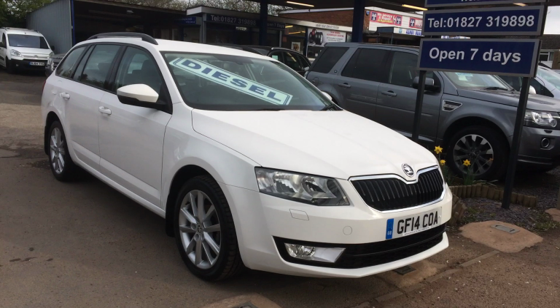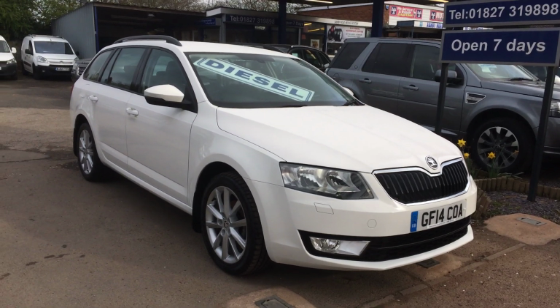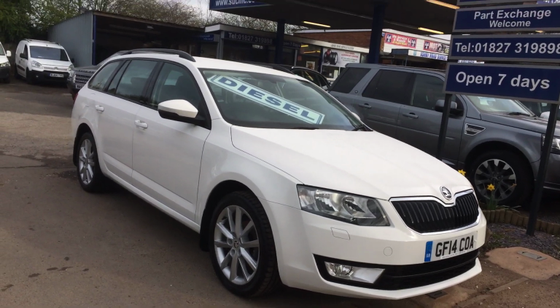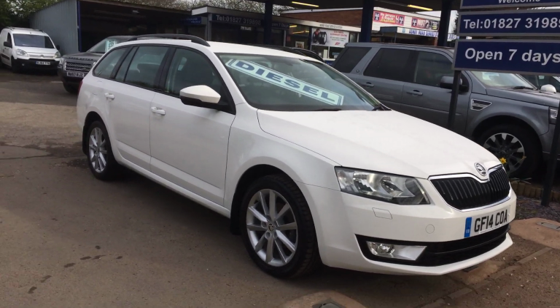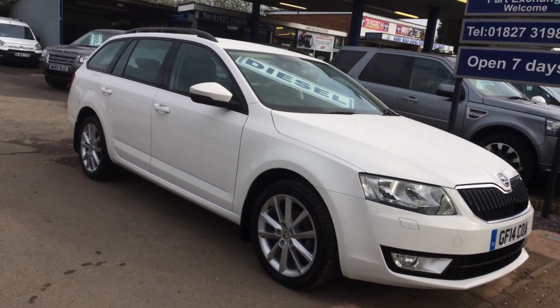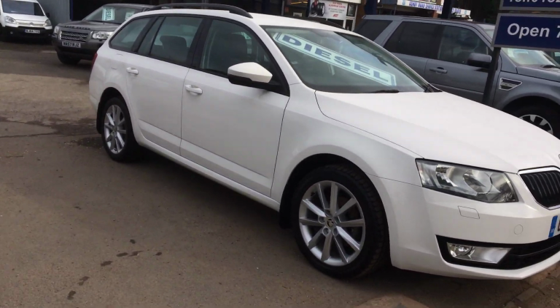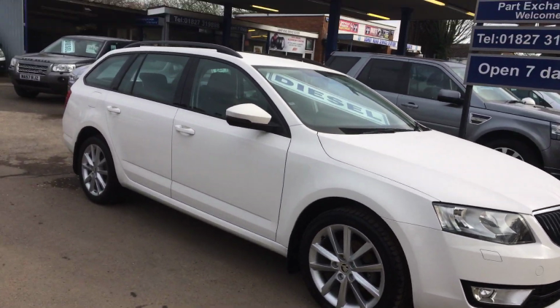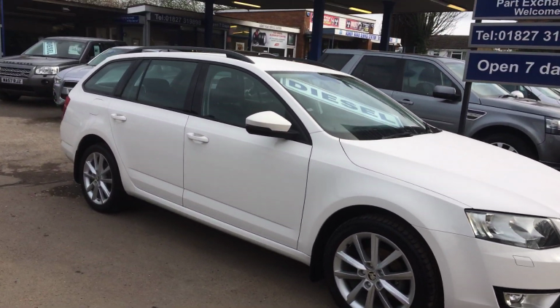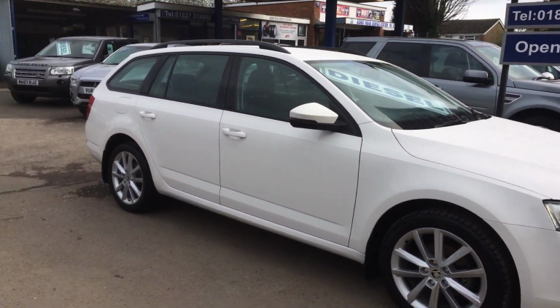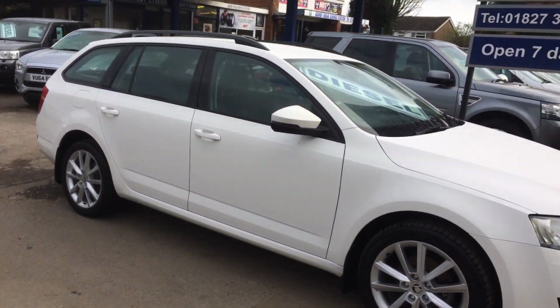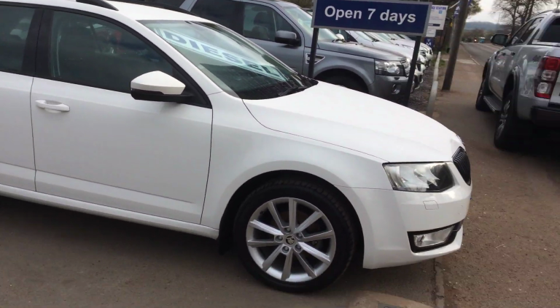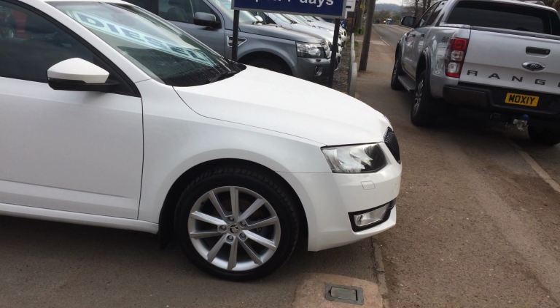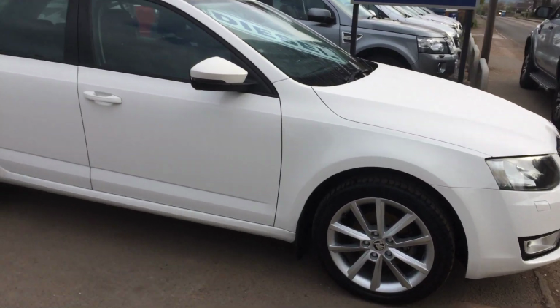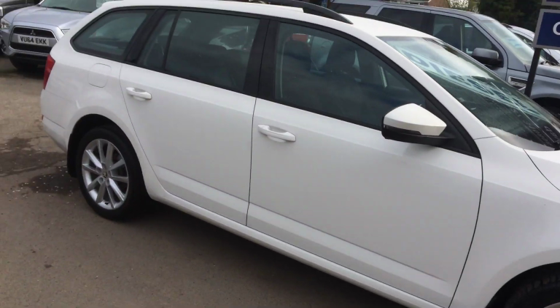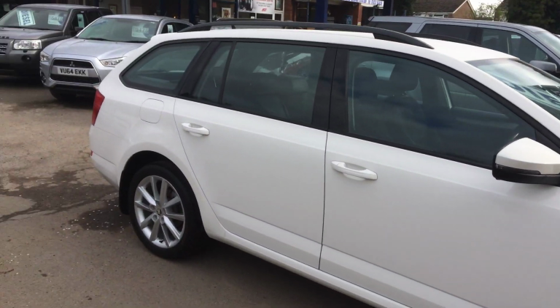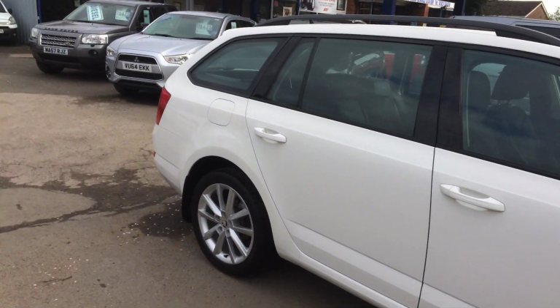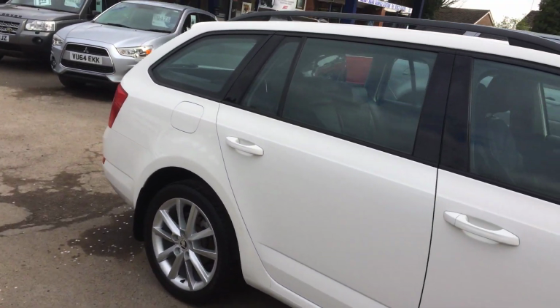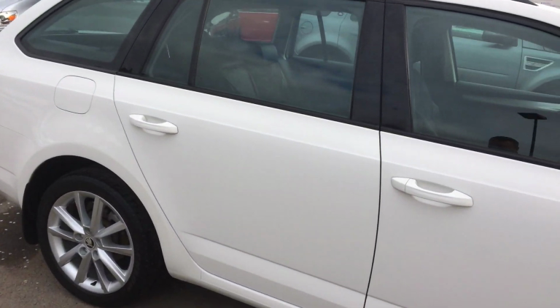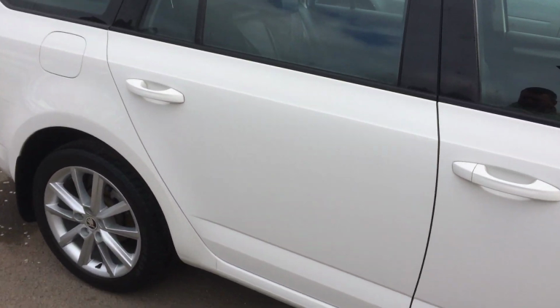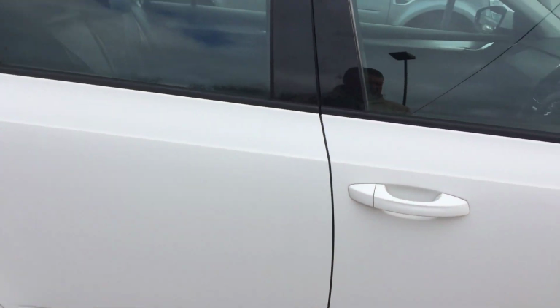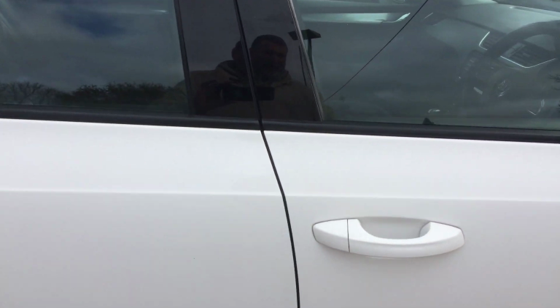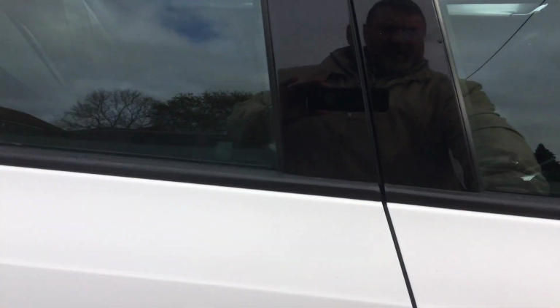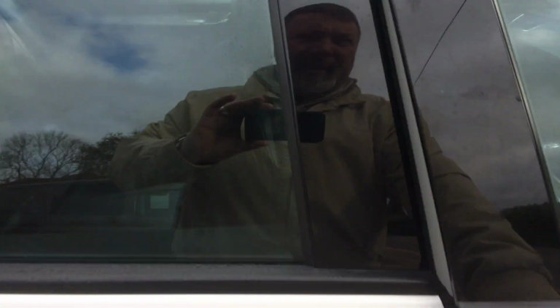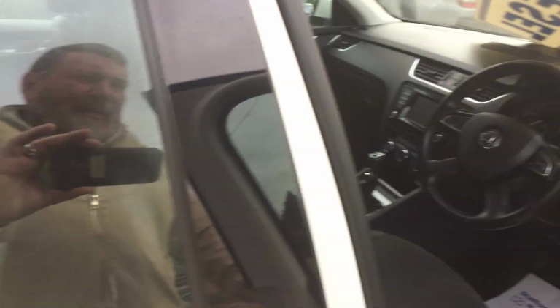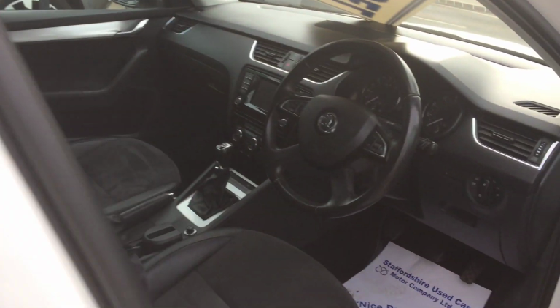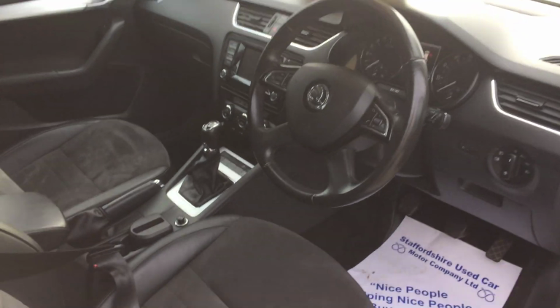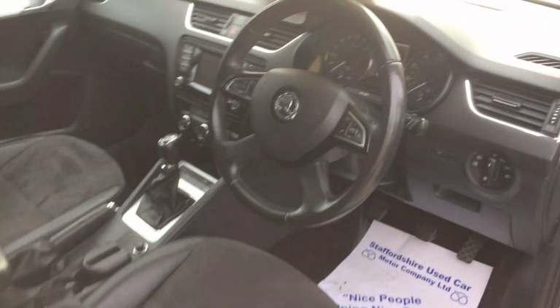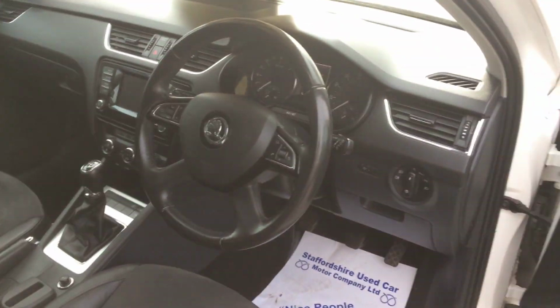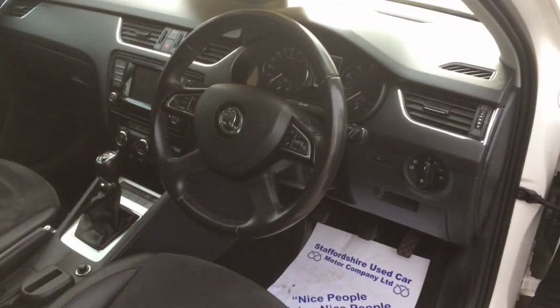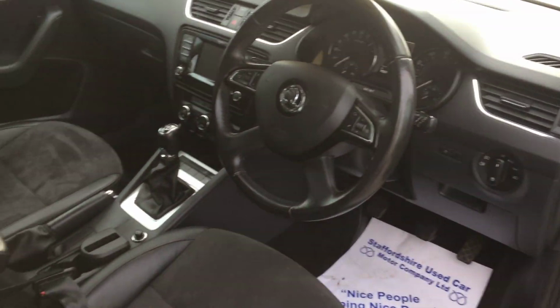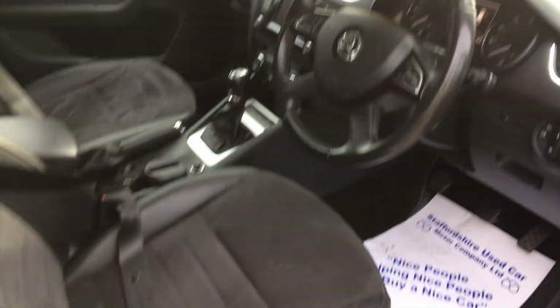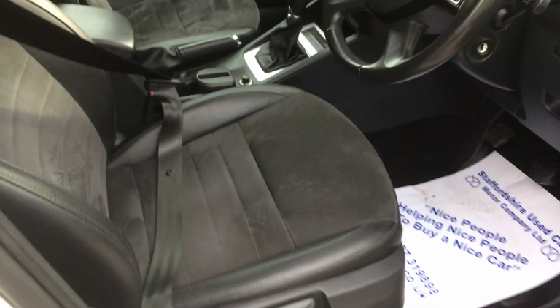Here's a short video. Skoda Octavia estate. You can see the paint work is in good condition. Those are the alloys and the tyres, inside in a lovely condition.